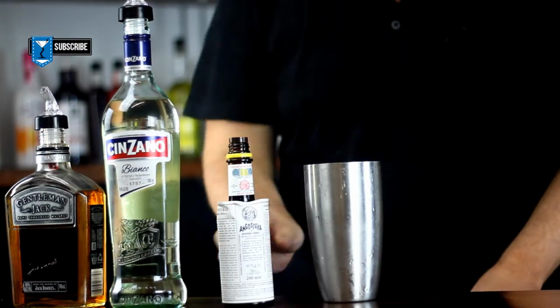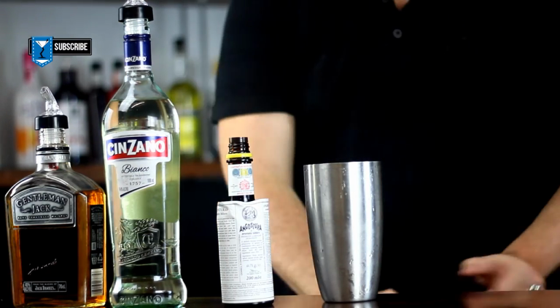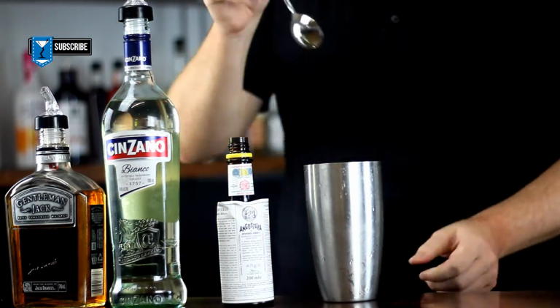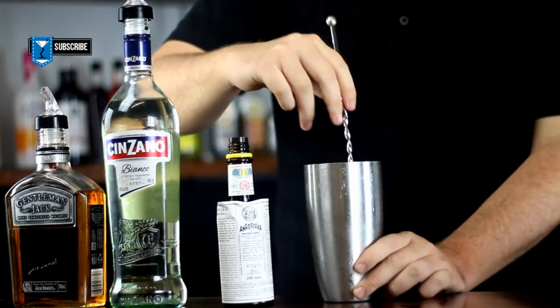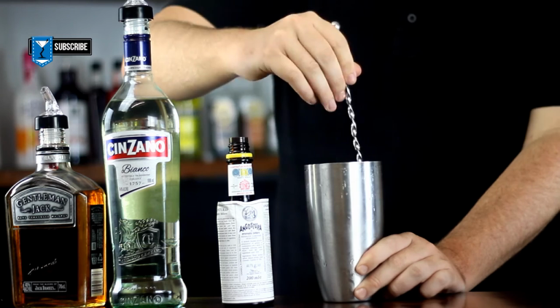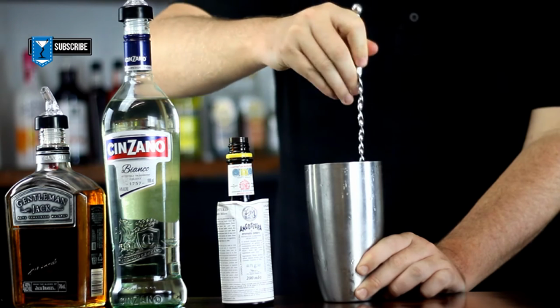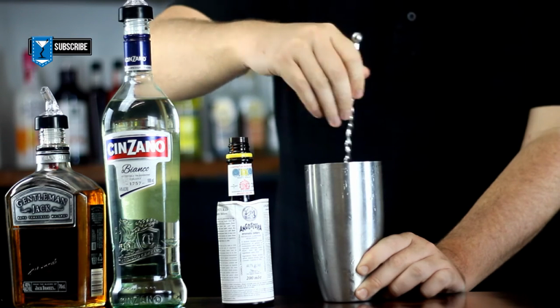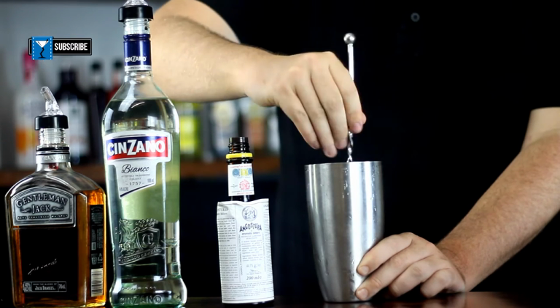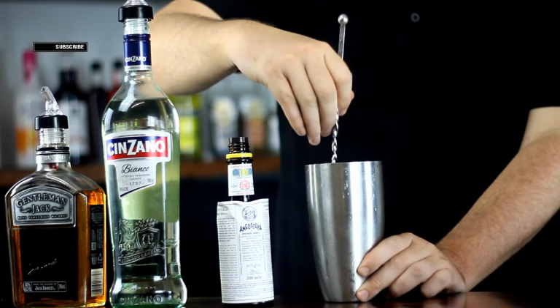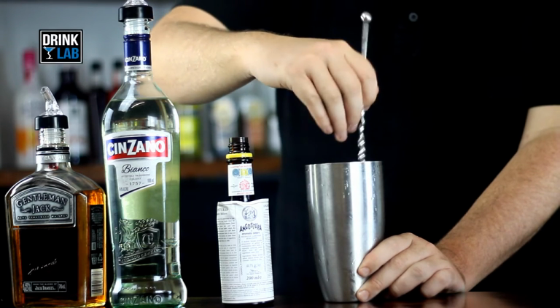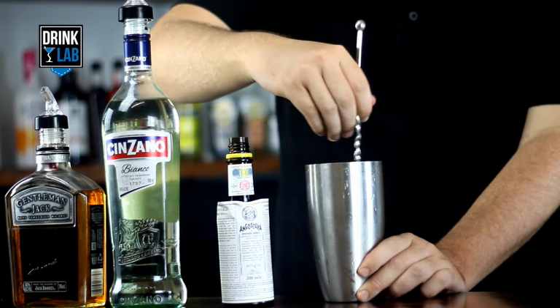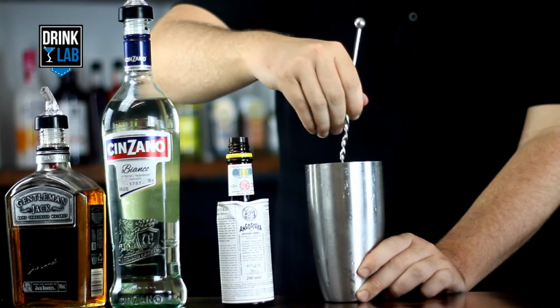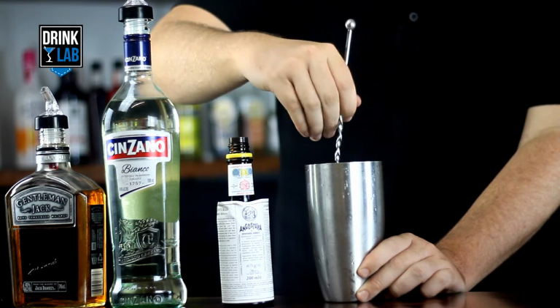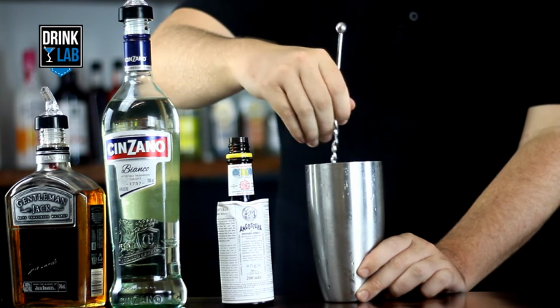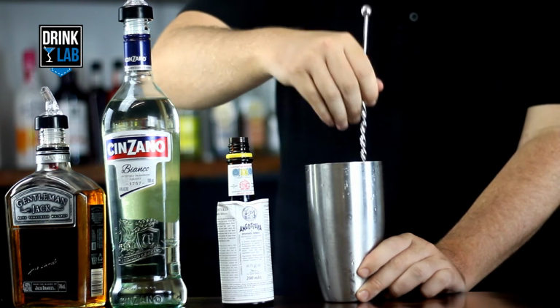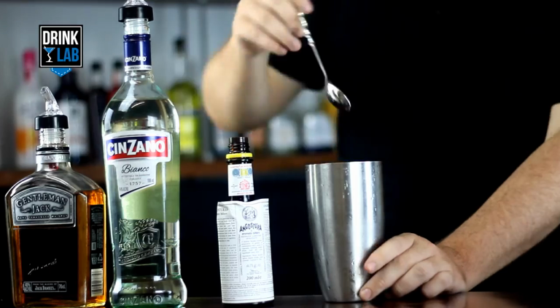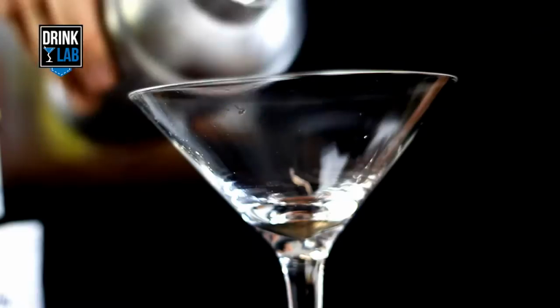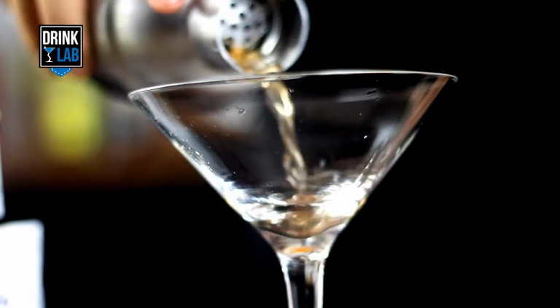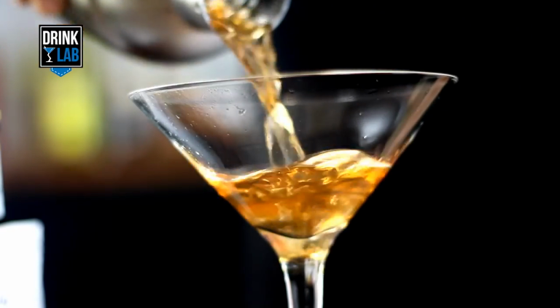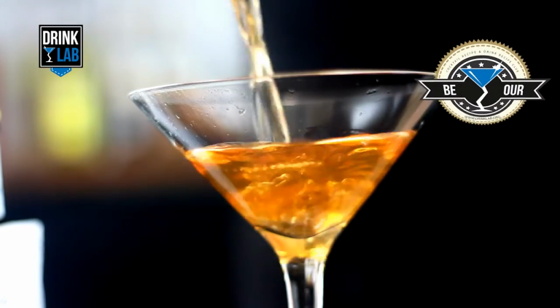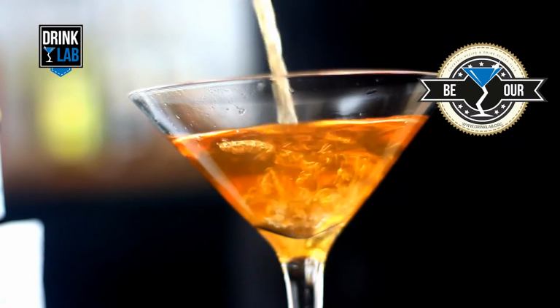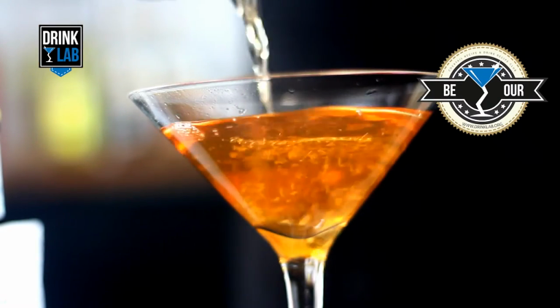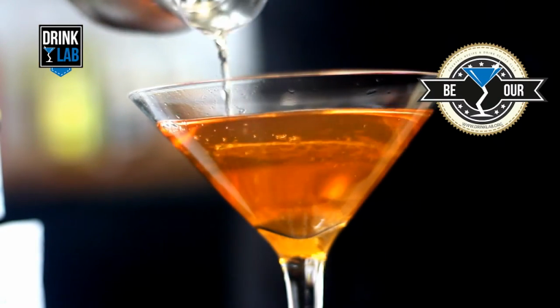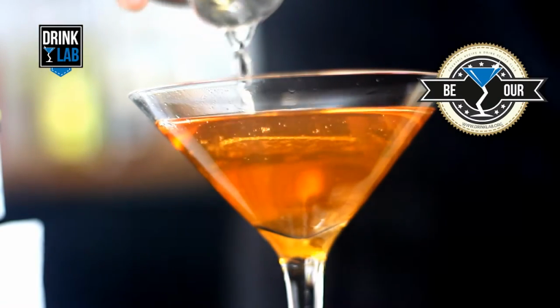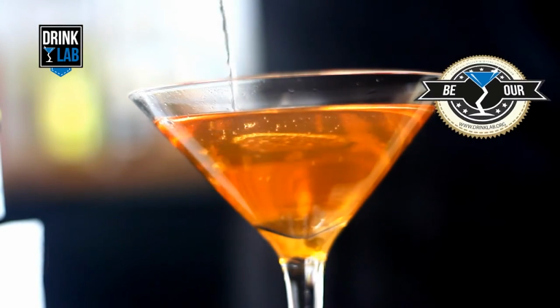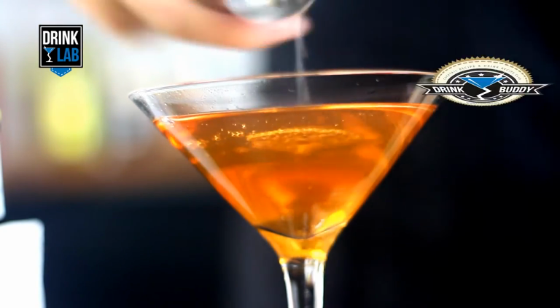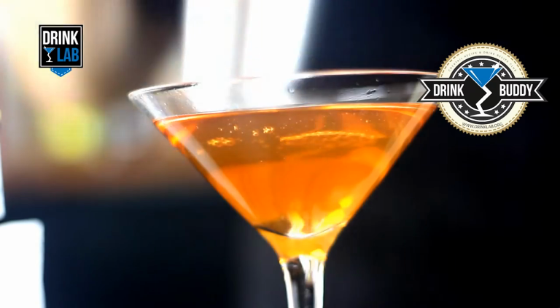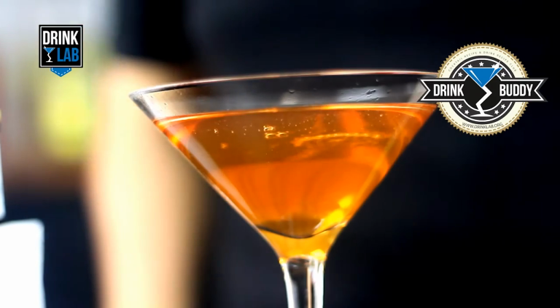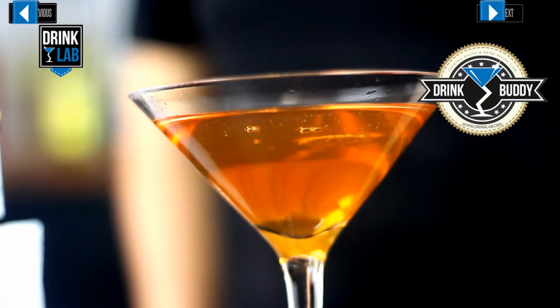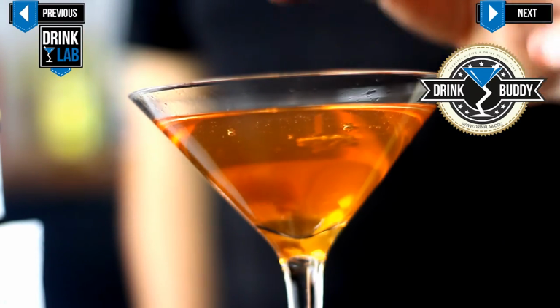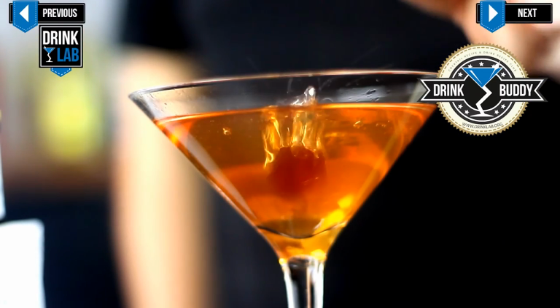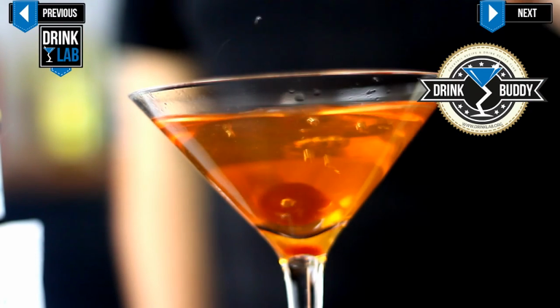Give it a stir, not a shake, so you don't bruise or cloud the spirits. Stirring will delicately combine the drink with the perfect amount of dilution. Strain into a martini glass and garnish with a cherry.